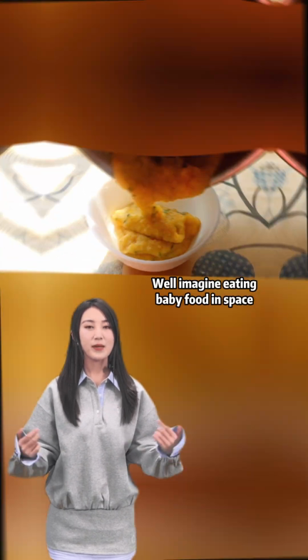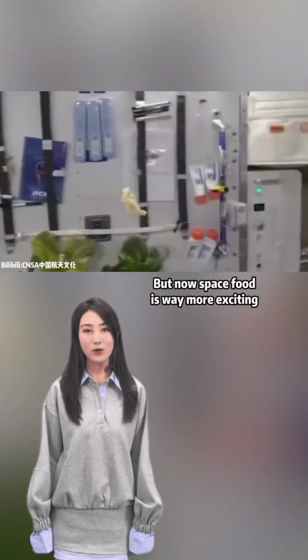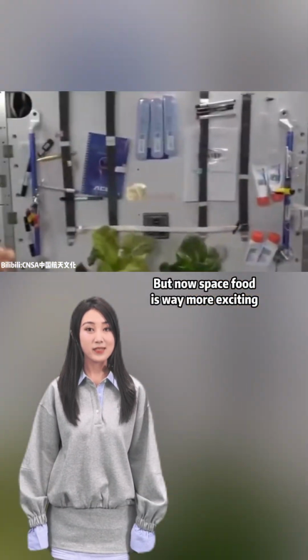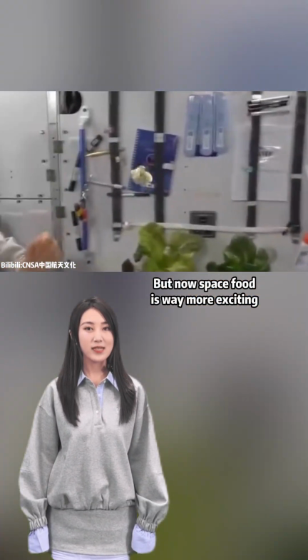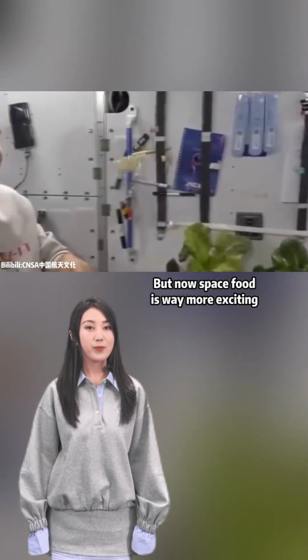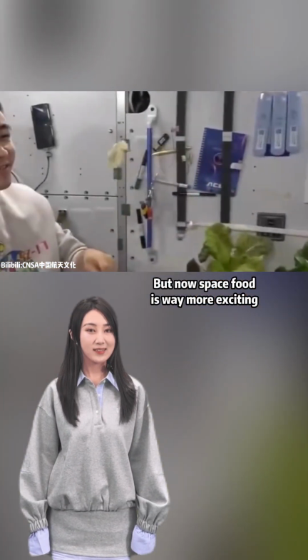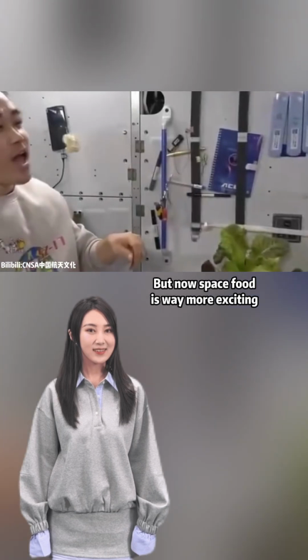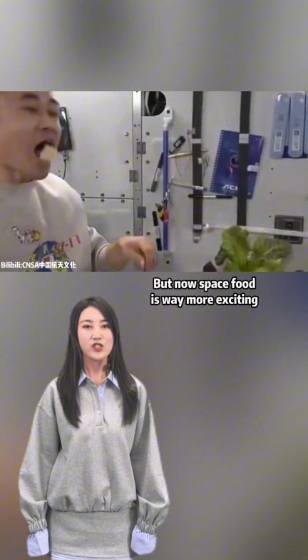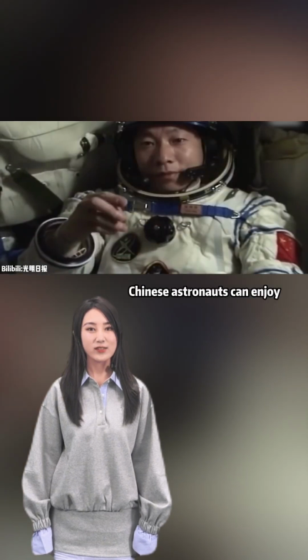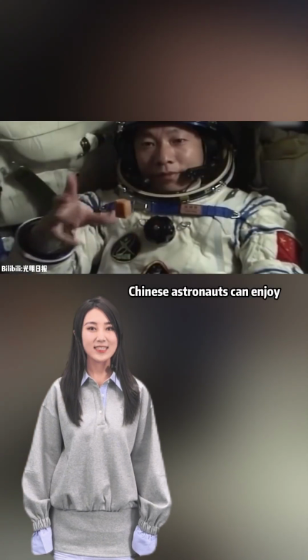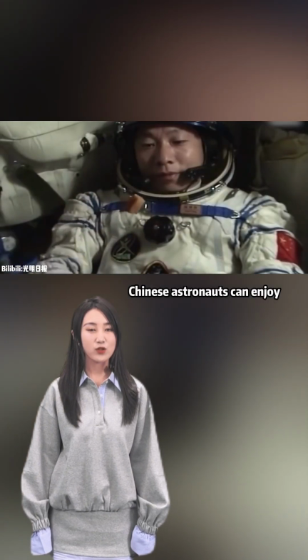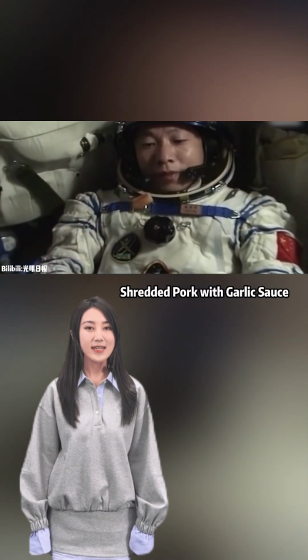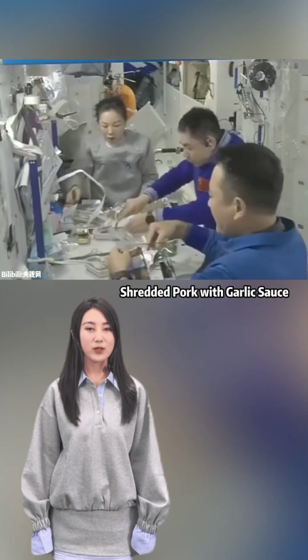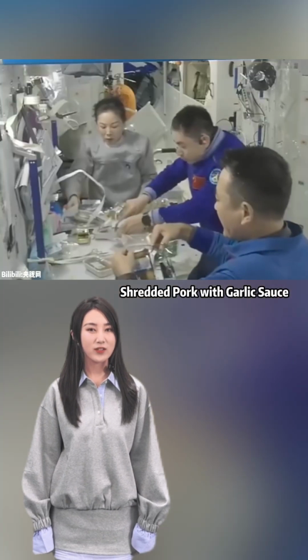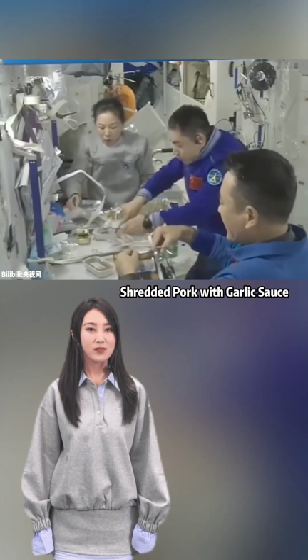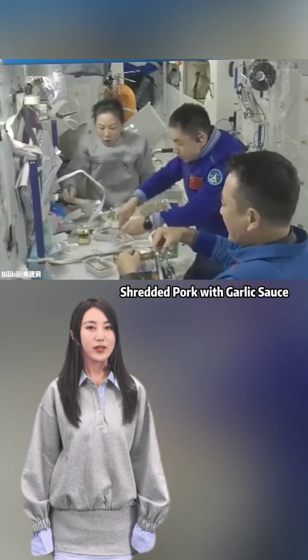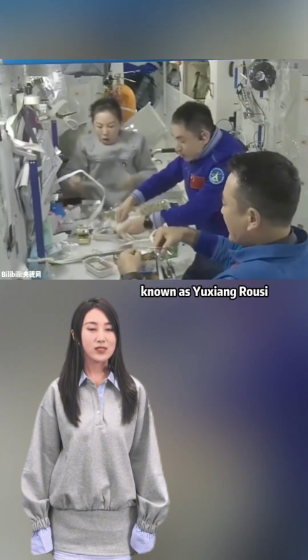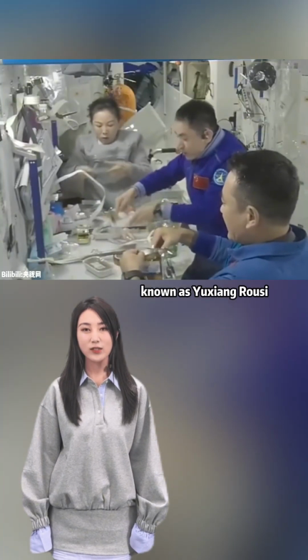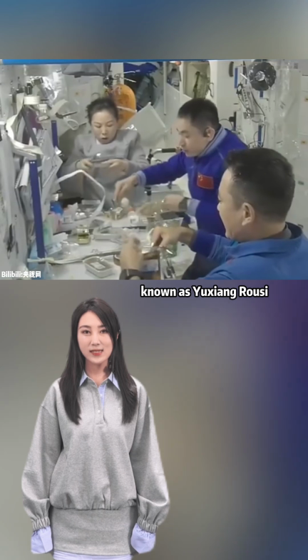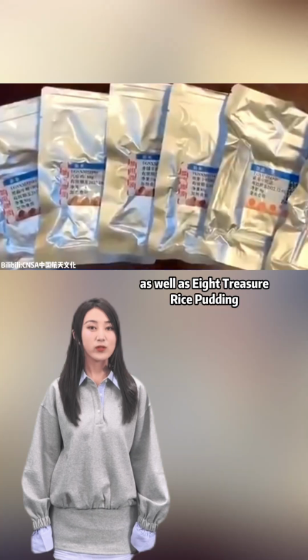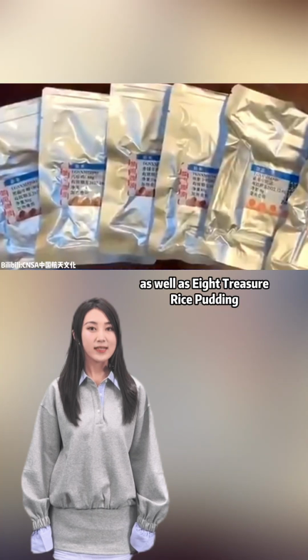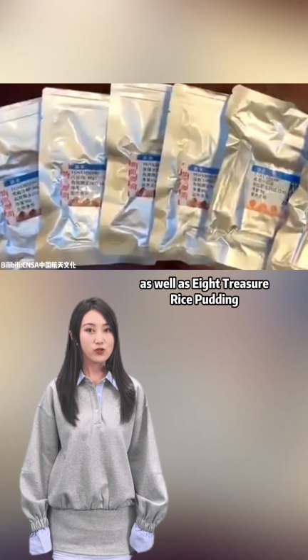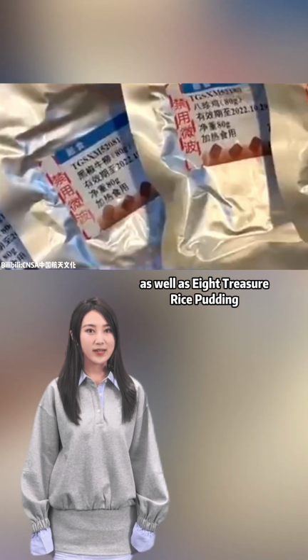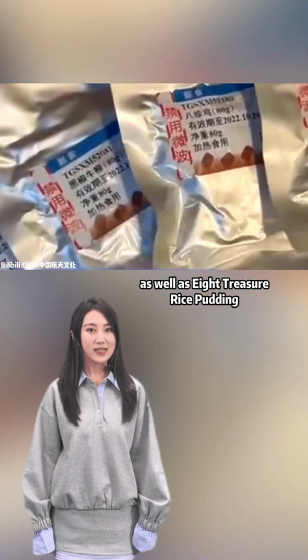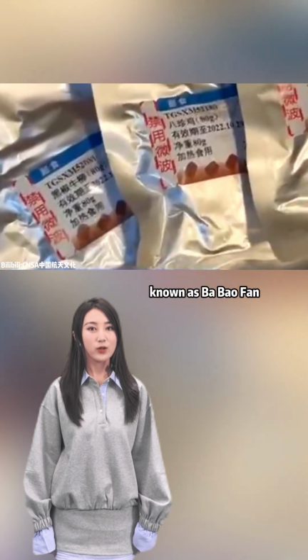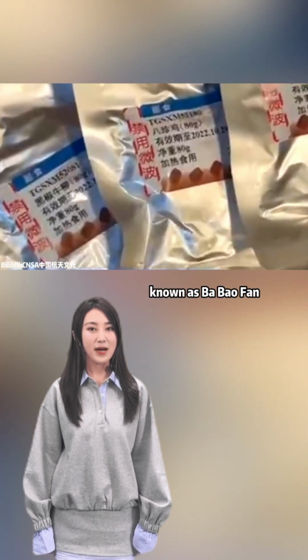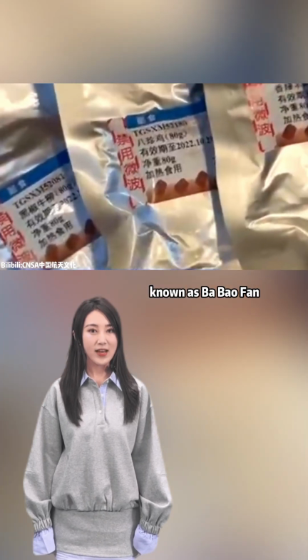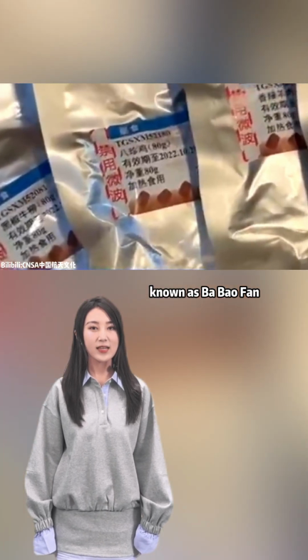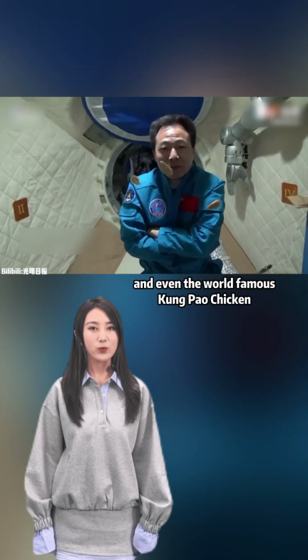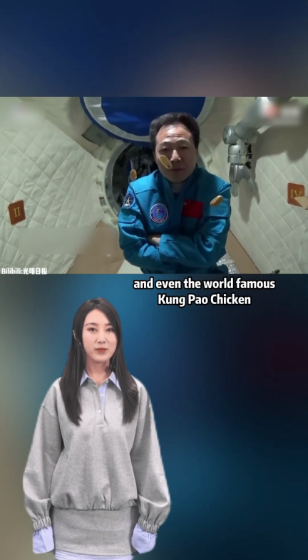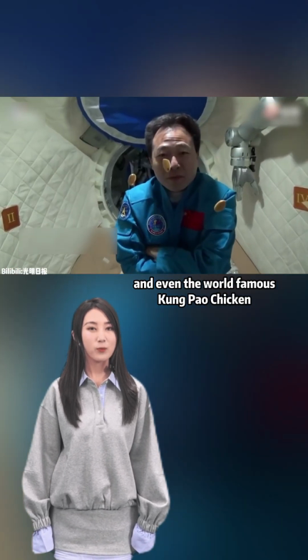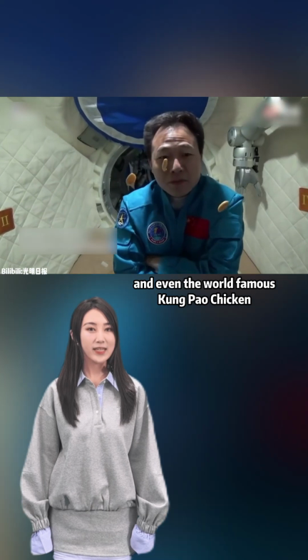But now, space food is way more exciting. Chinese astronauts can enjoy shredded pork with garlic sauce, known as Yishang Ruusi, as well as eight treasure rice pudding, known as Ba Baofan, and even the world famous Kung Pao Chicken.